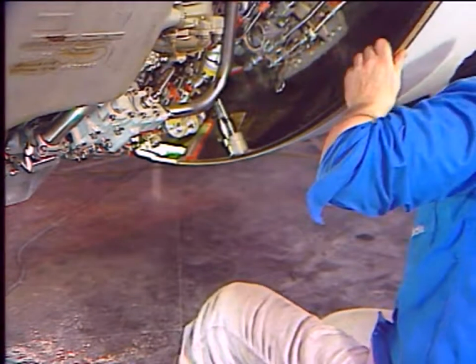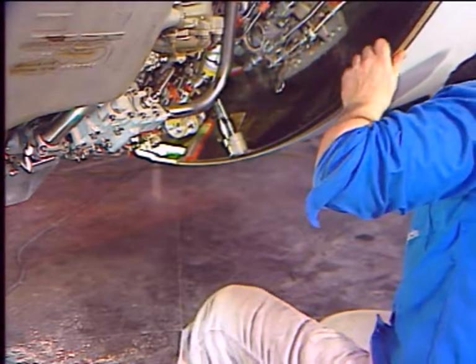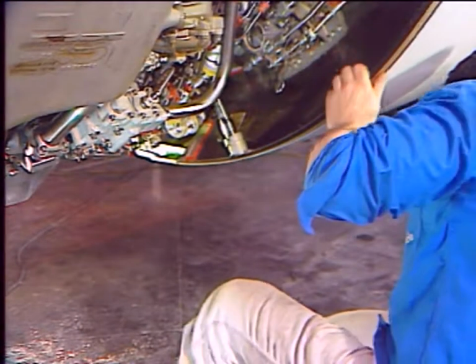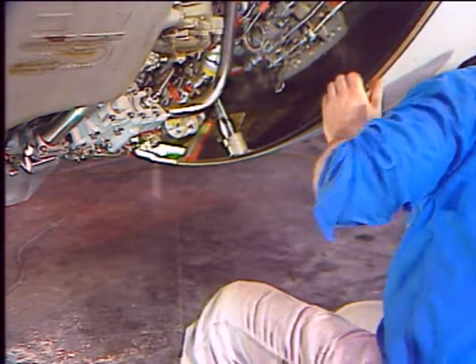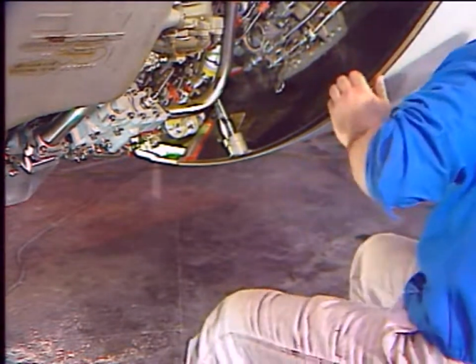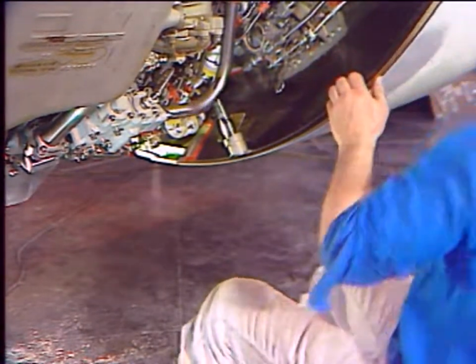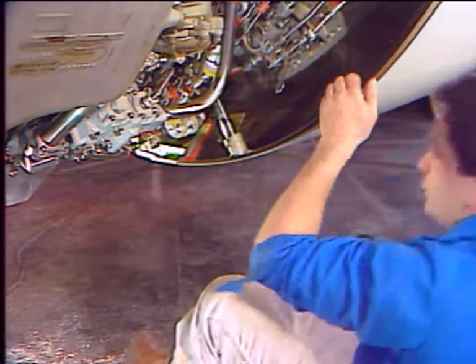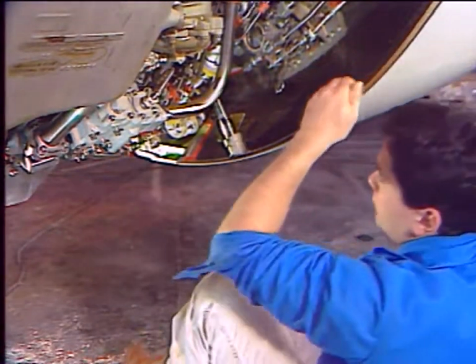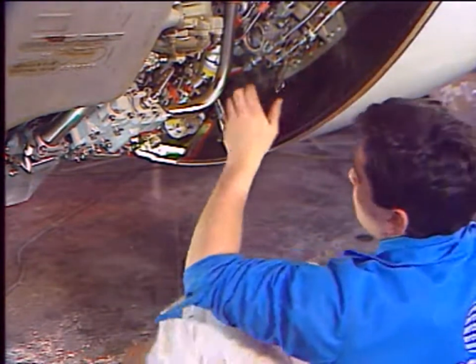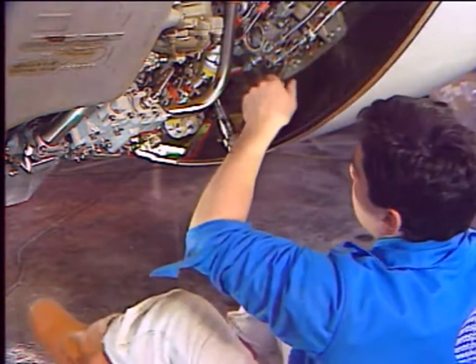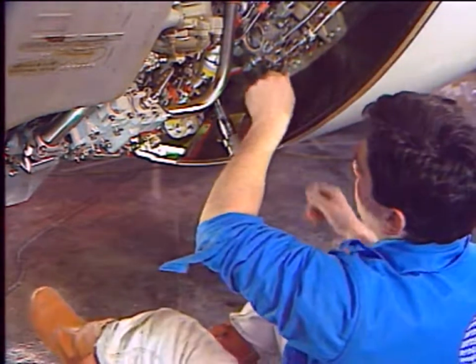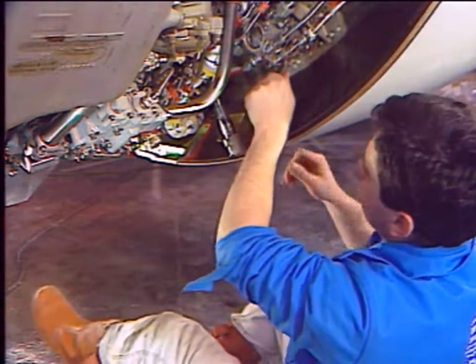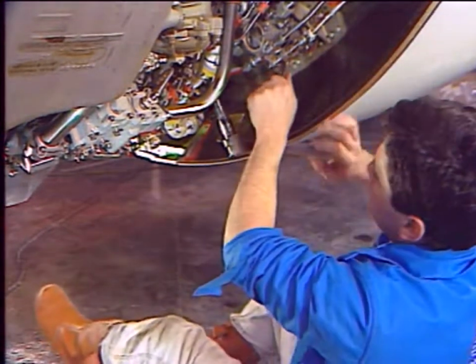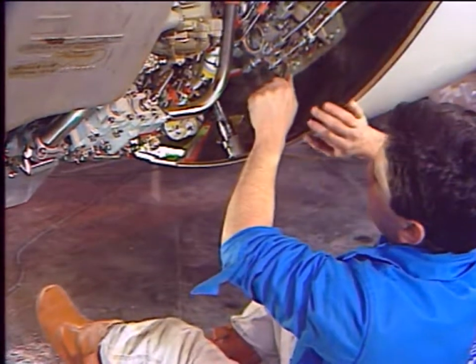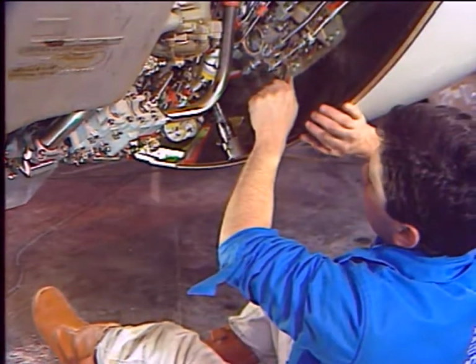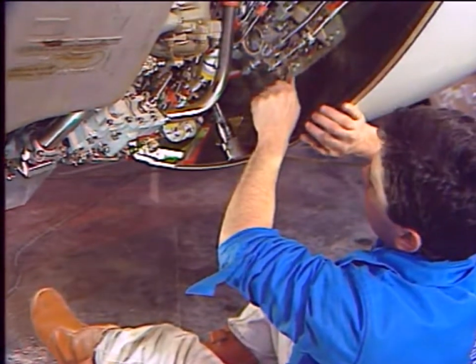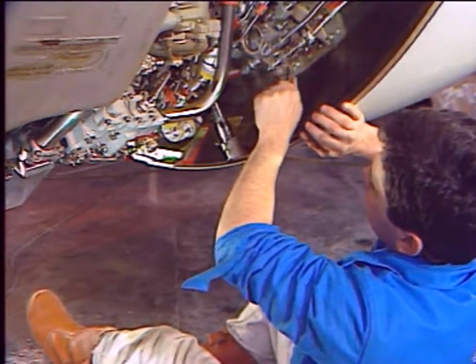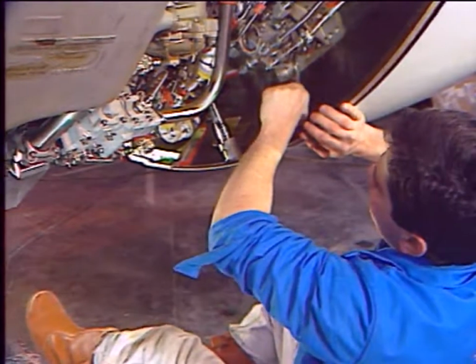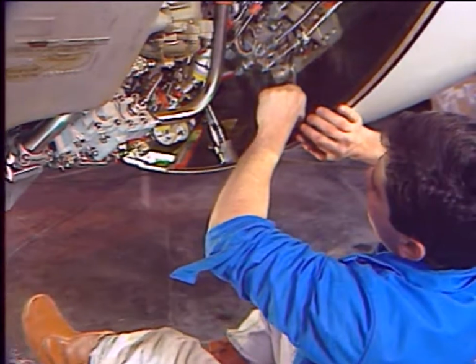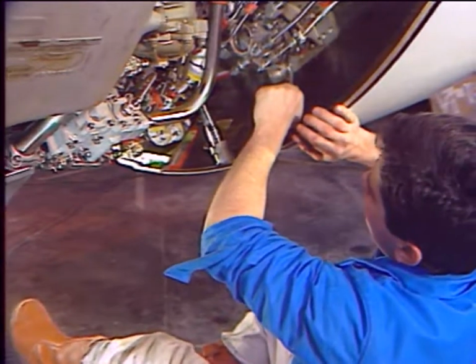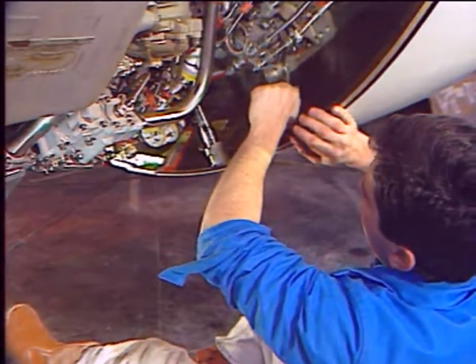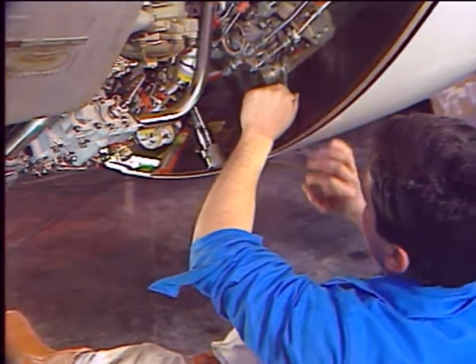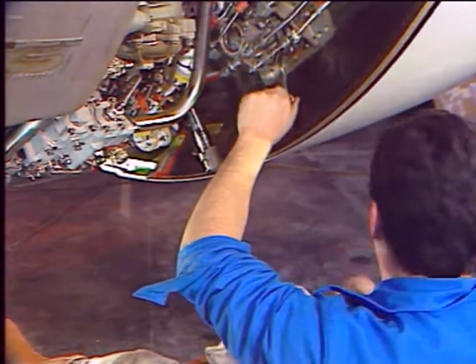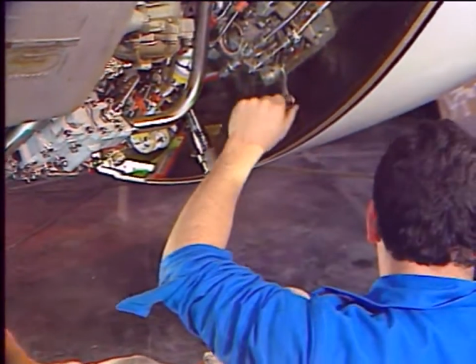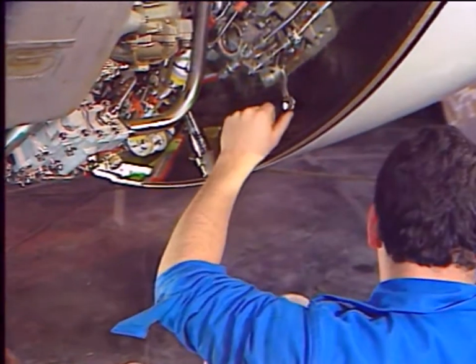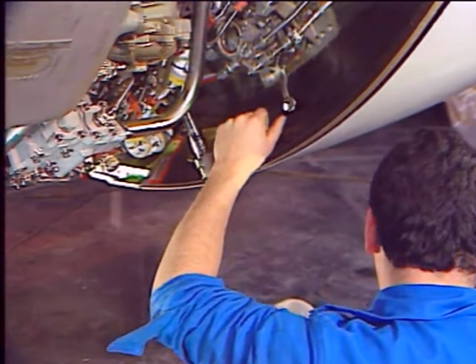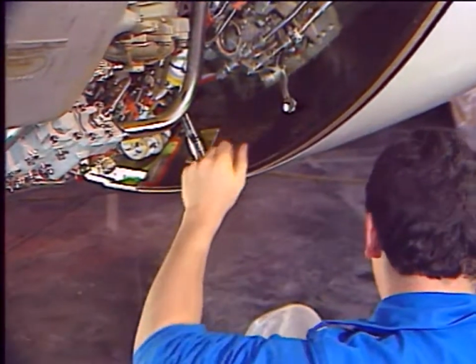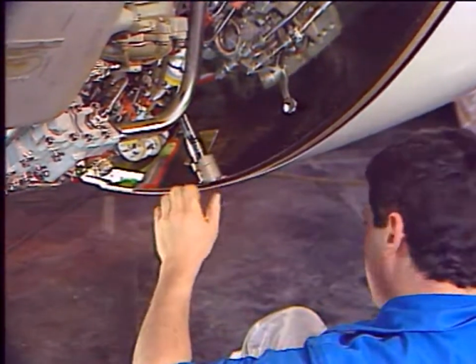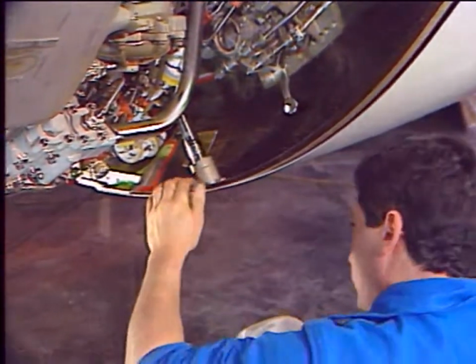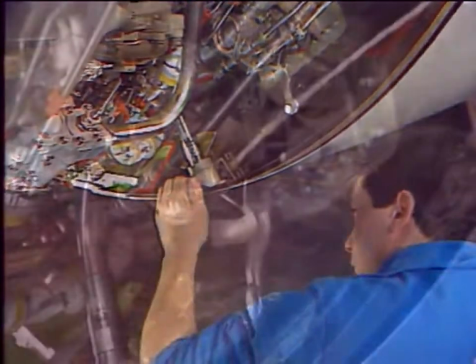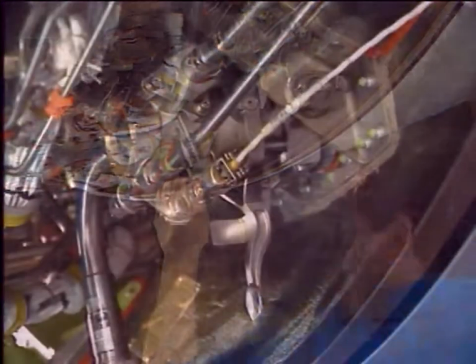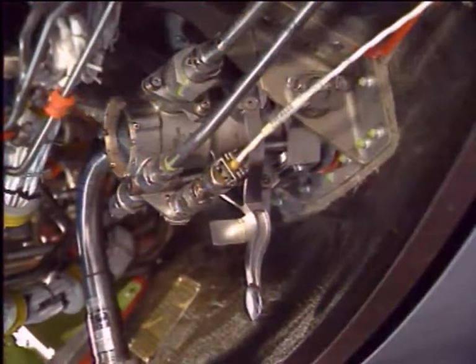On the lower actuator, move the lock lever to the unlocked position. This releases the actuator and permits manual deployment.